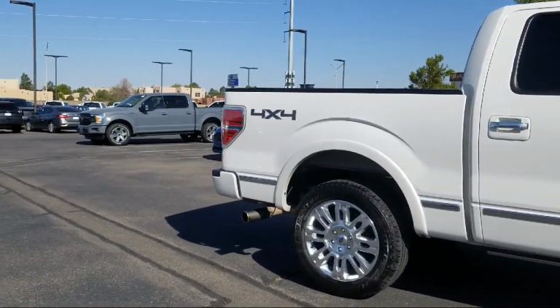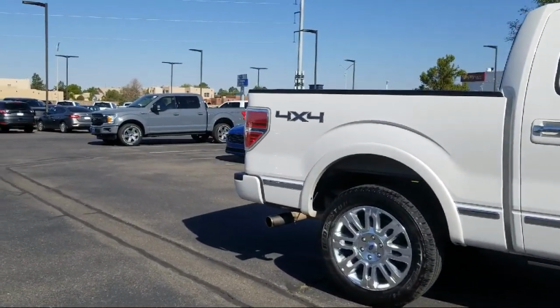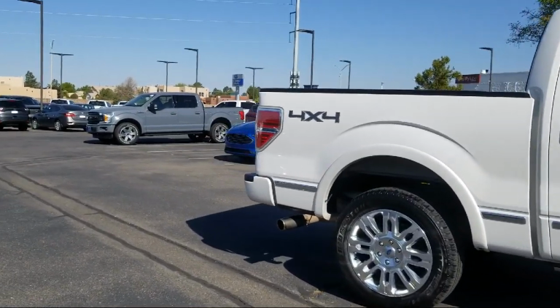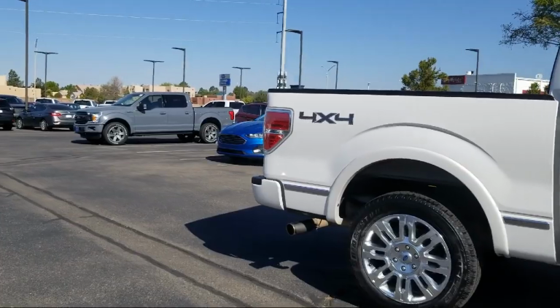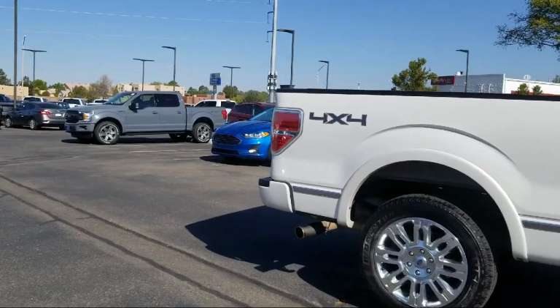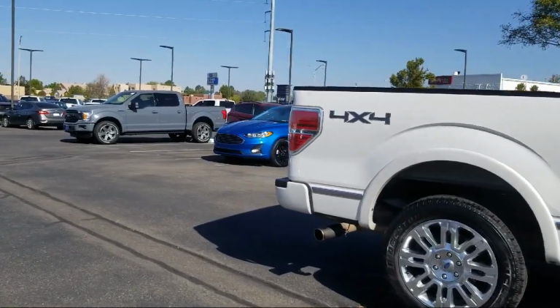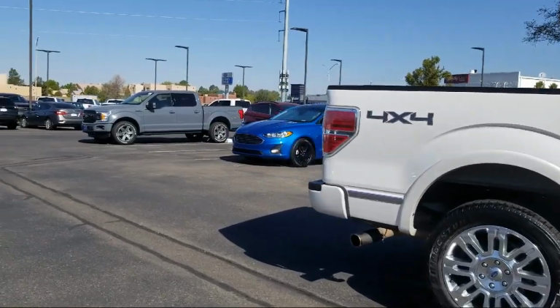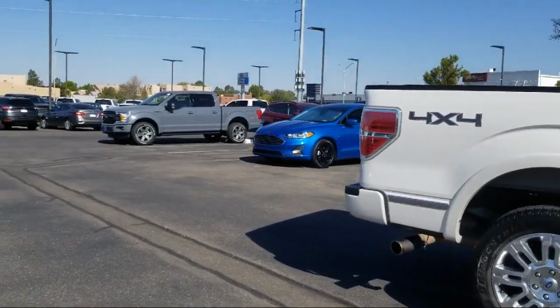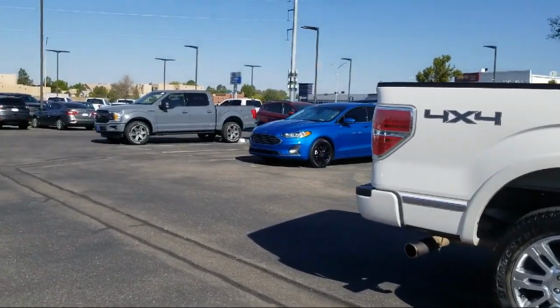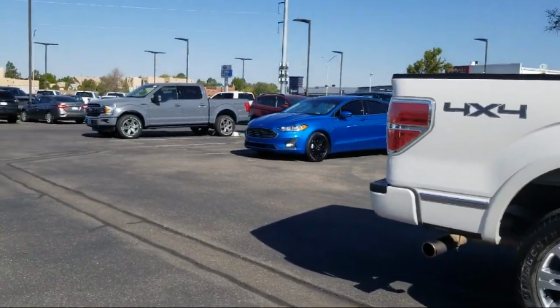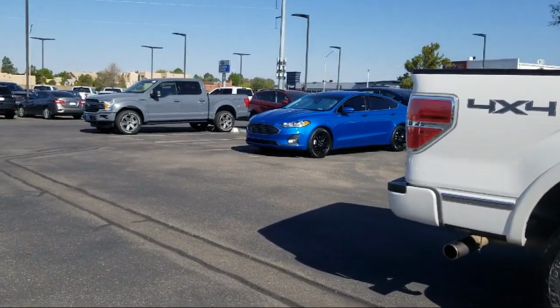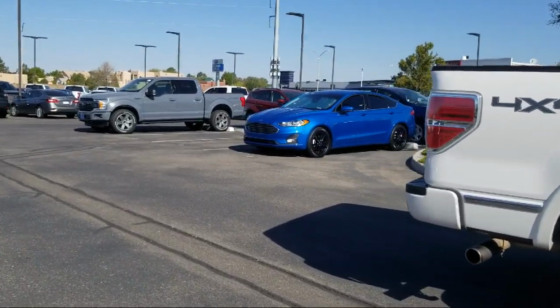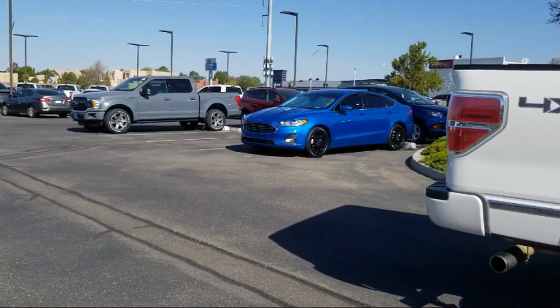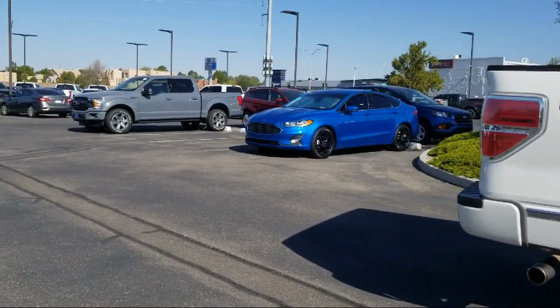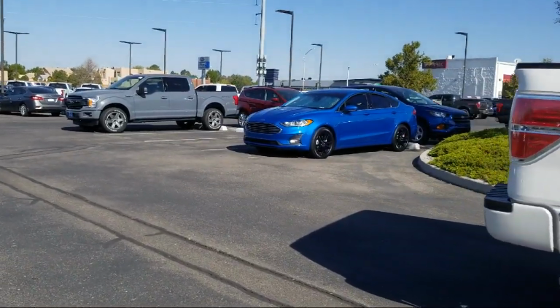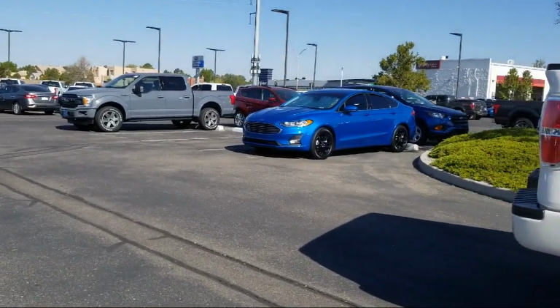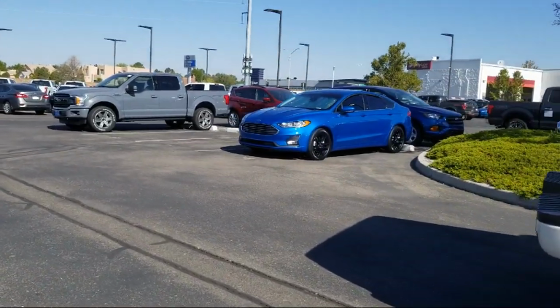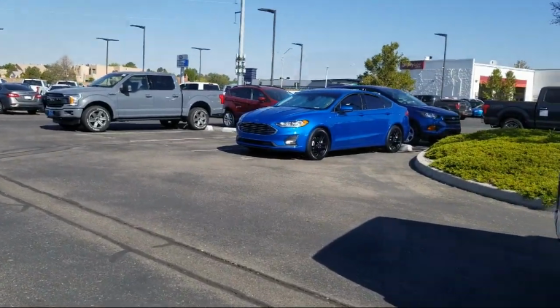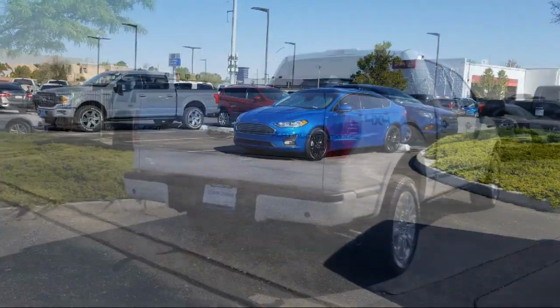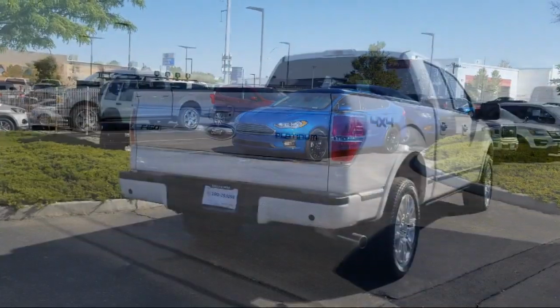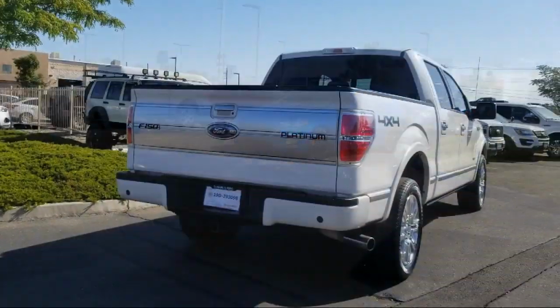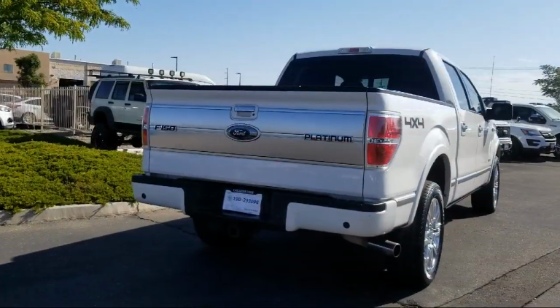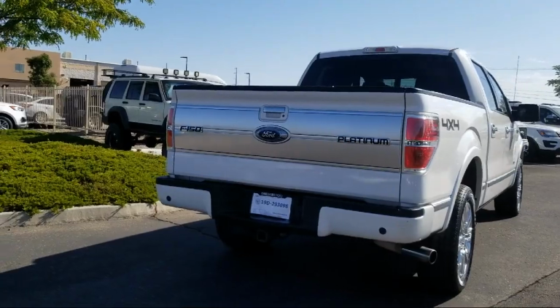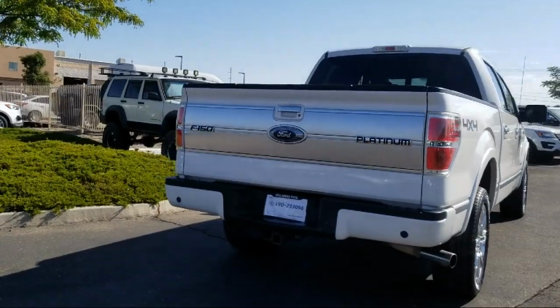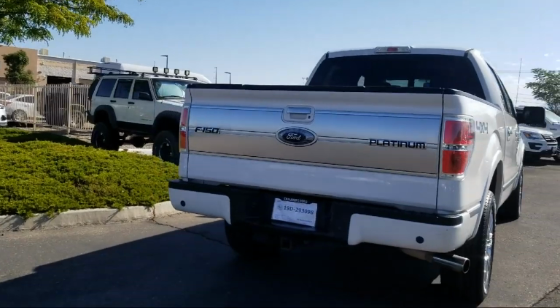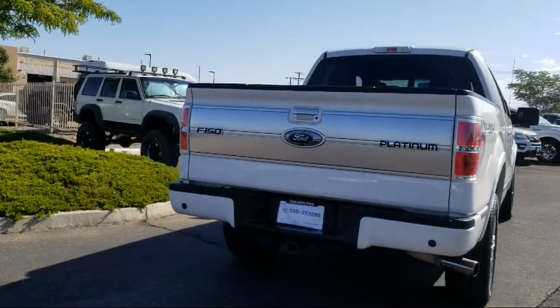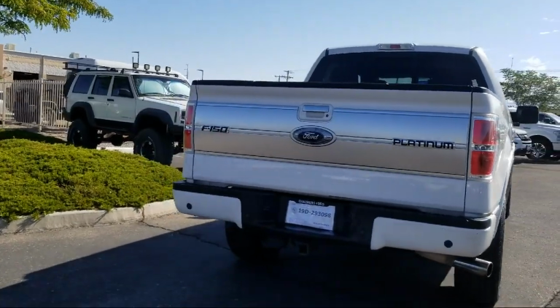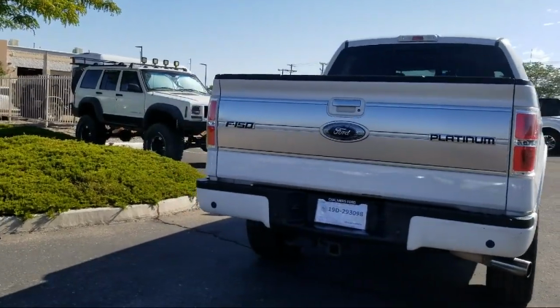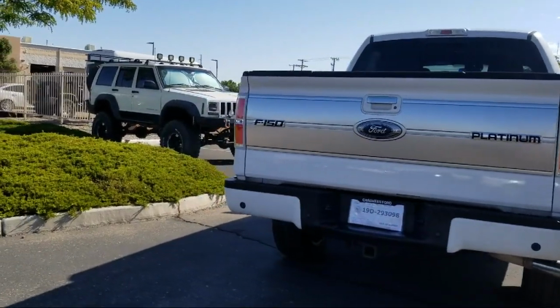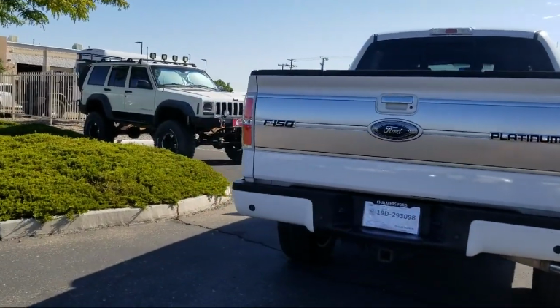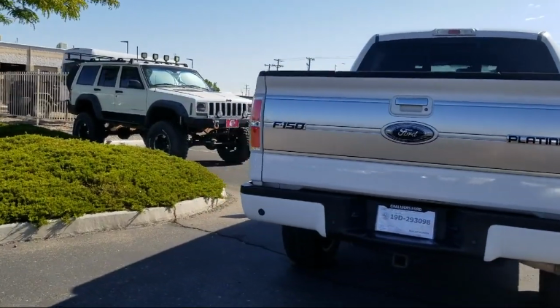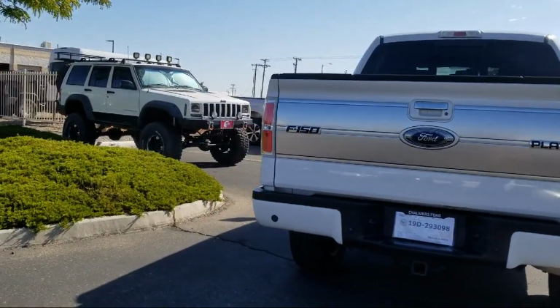Ventilated Front Seats, Keyless Entry, Air Conditioning, and a 10-Speaker Audio System, and has less than 90,000 miles on the odometer.